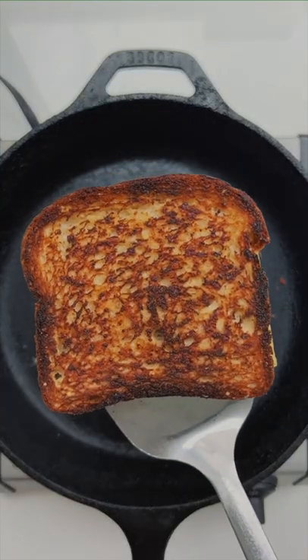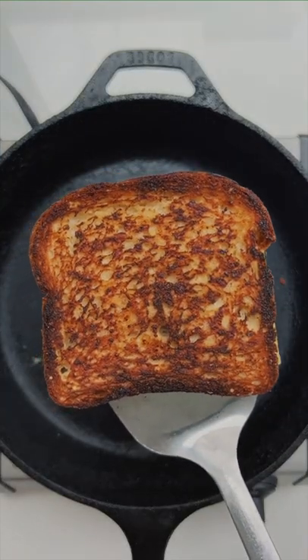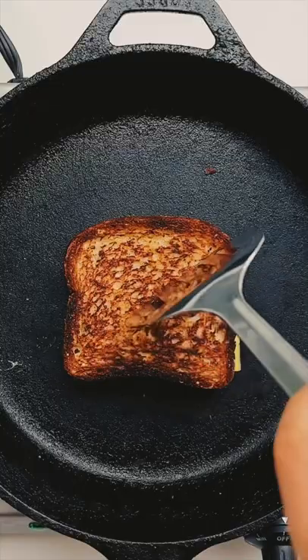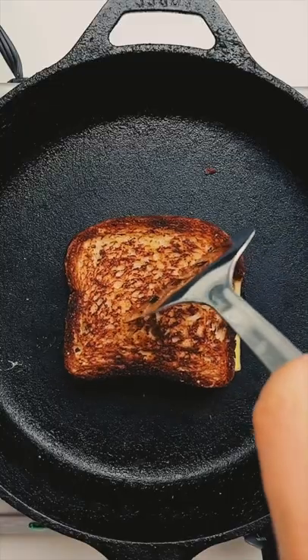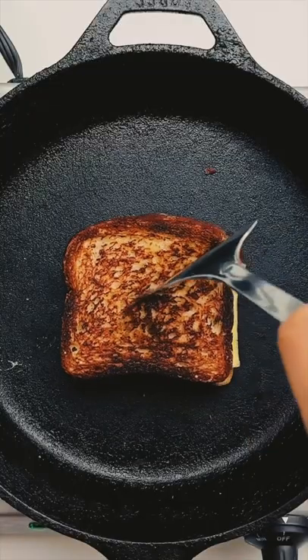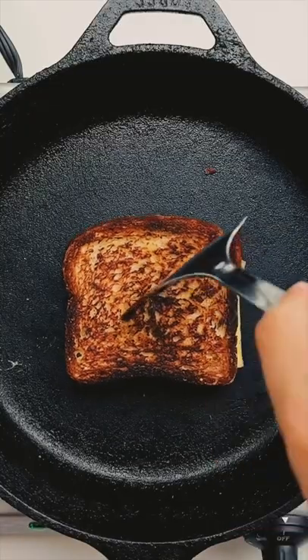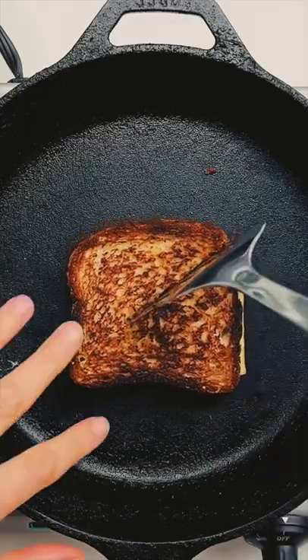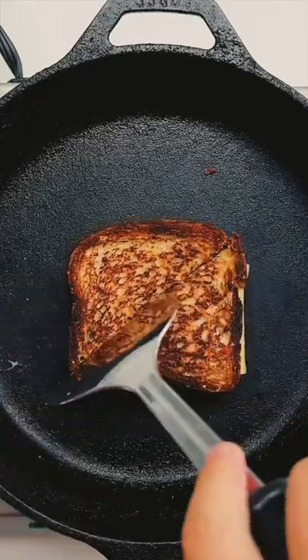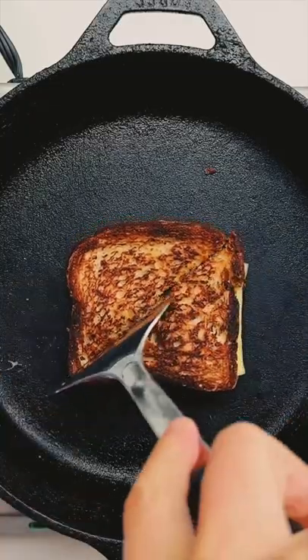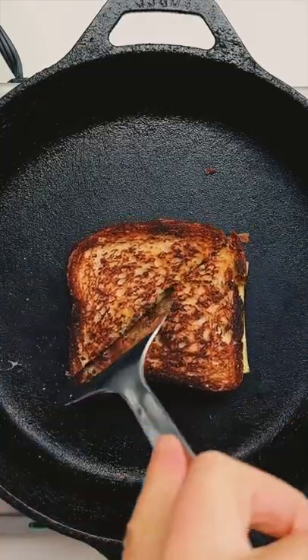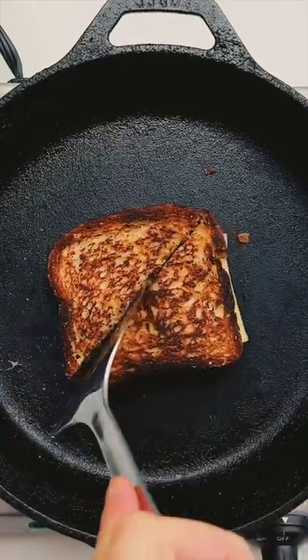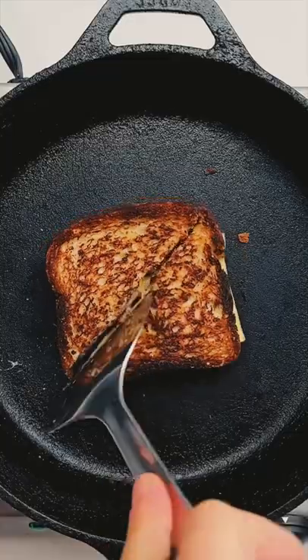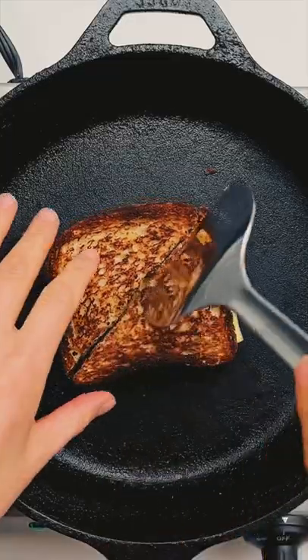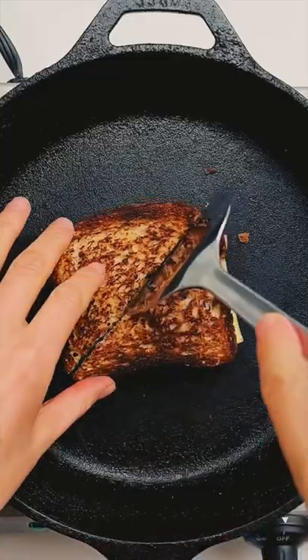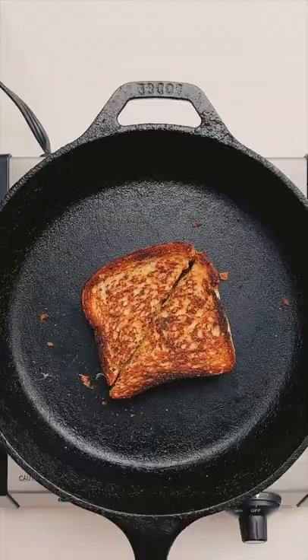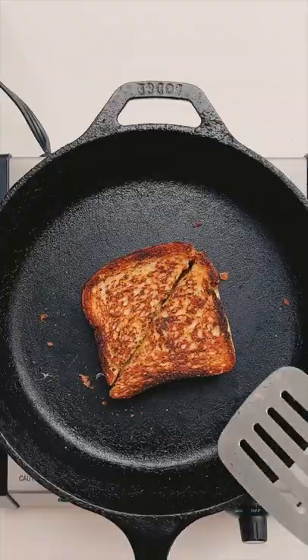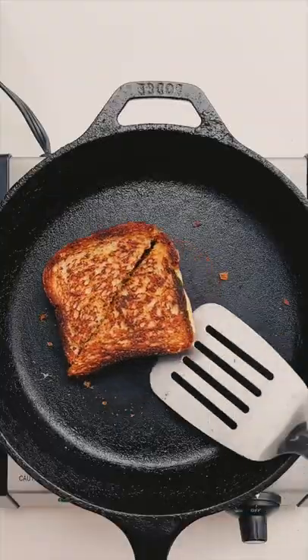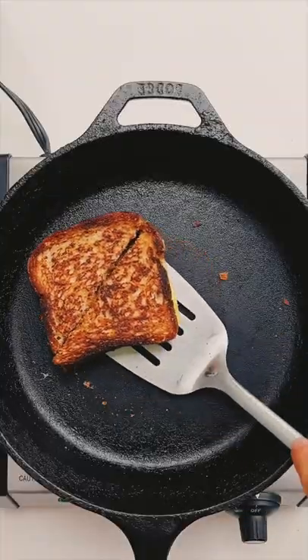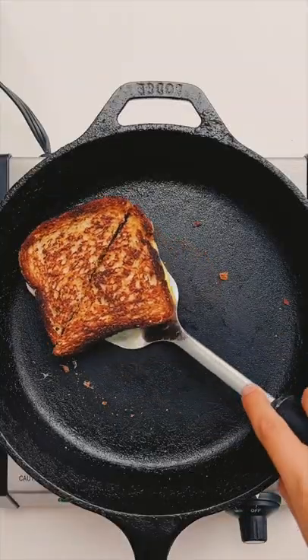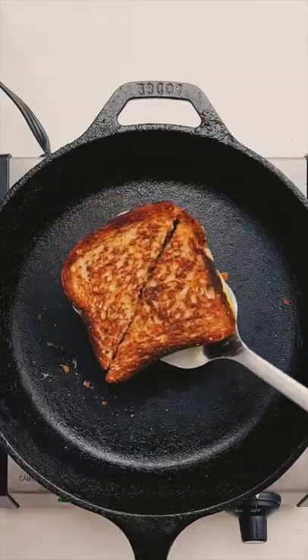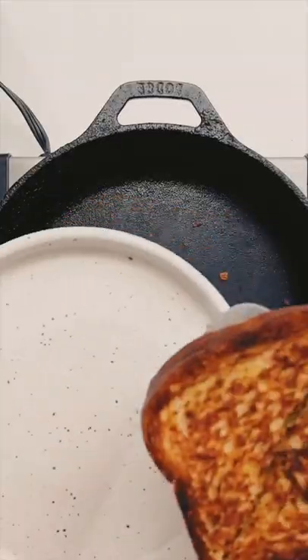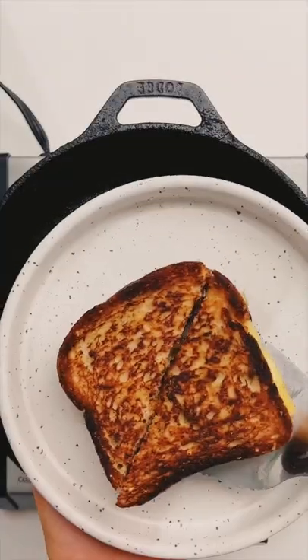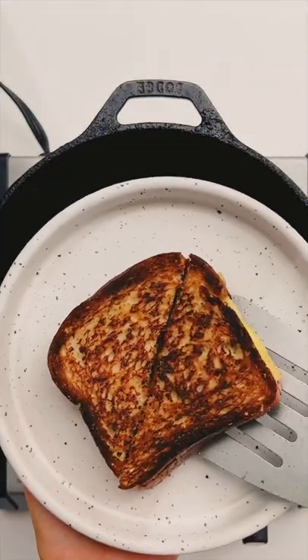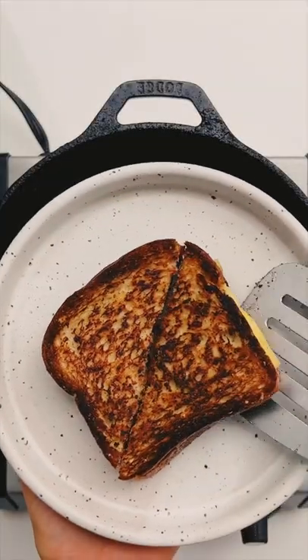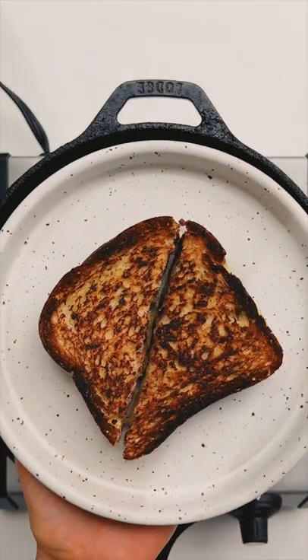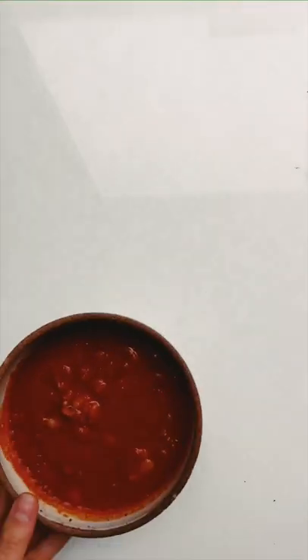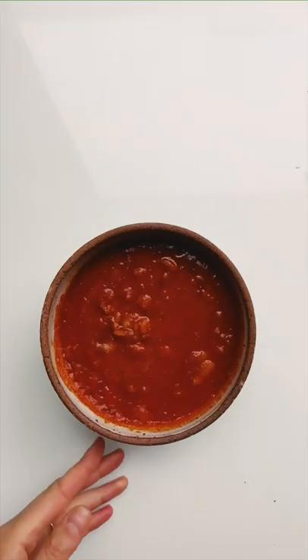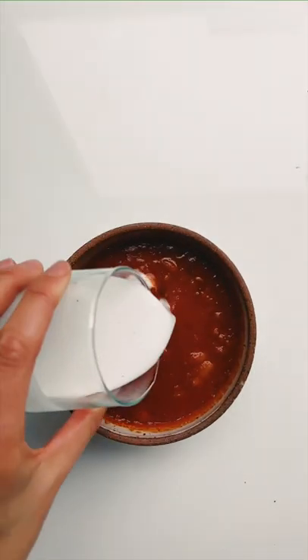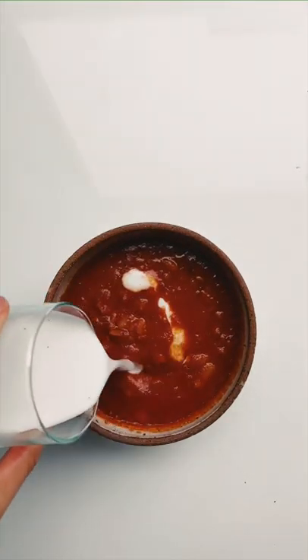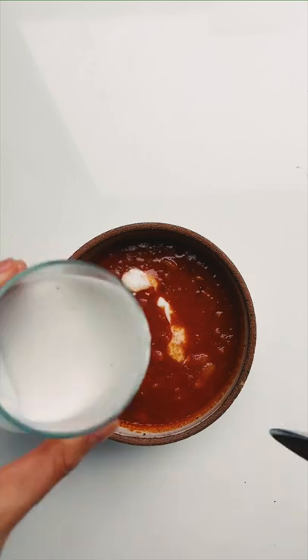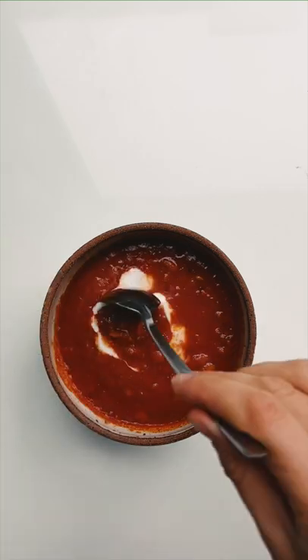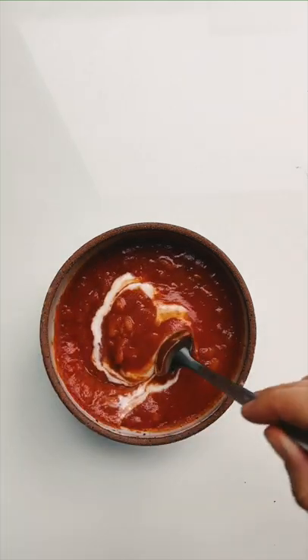Use a spatula to slice your vegan grilled cheese in half and then serve it up on a plate. For dipping, you can't go wrong with creamy tomato soup.